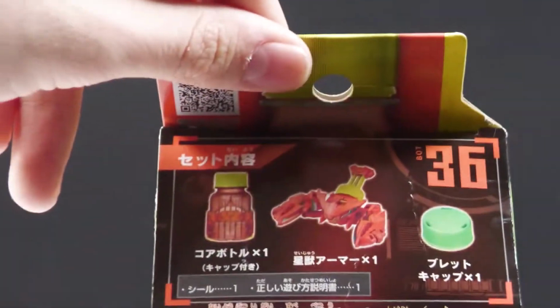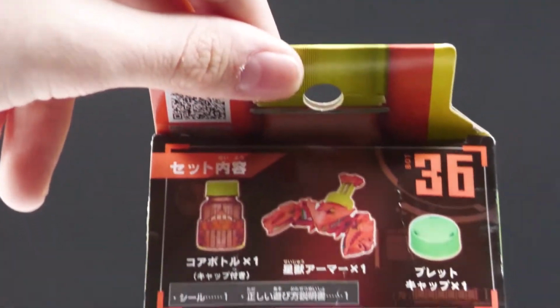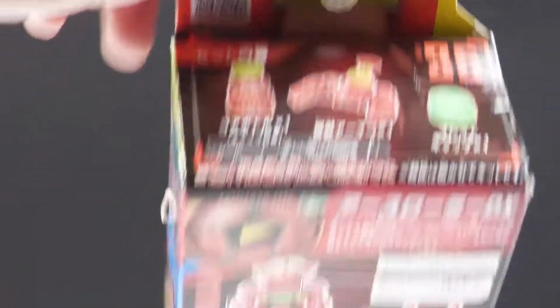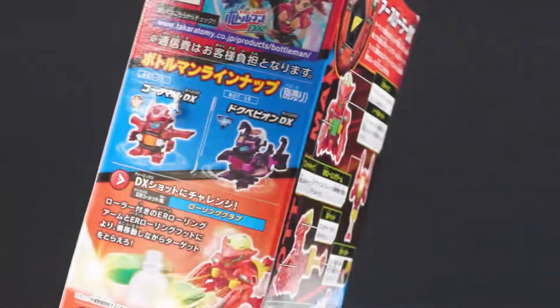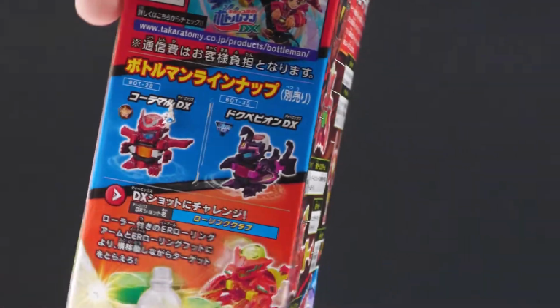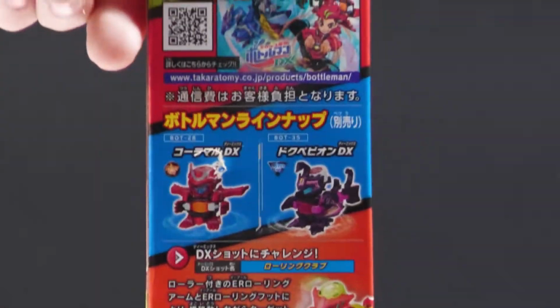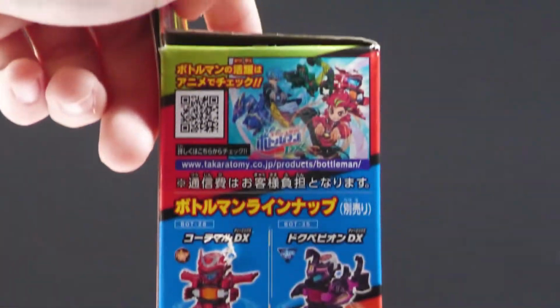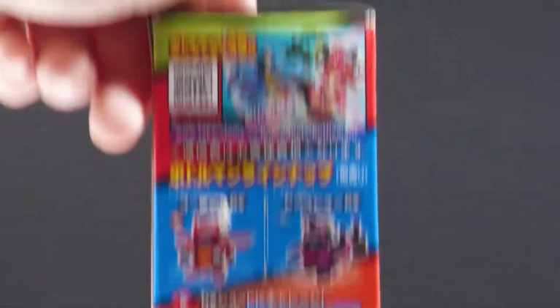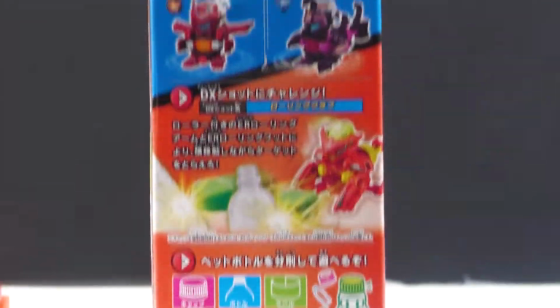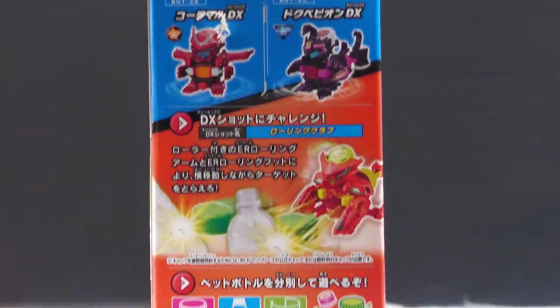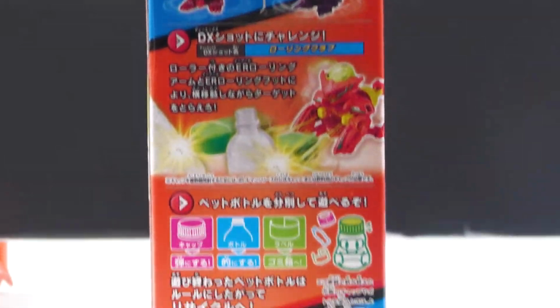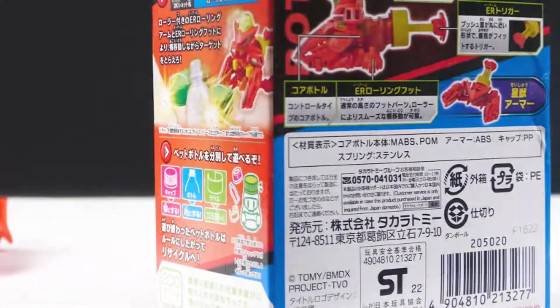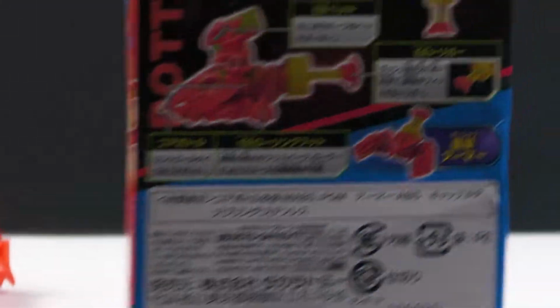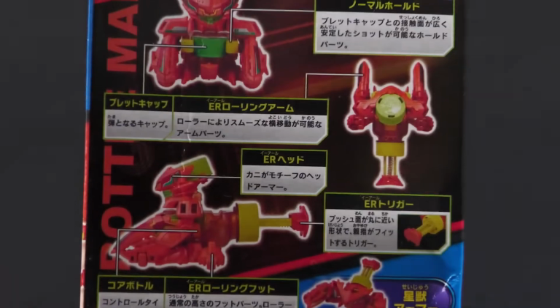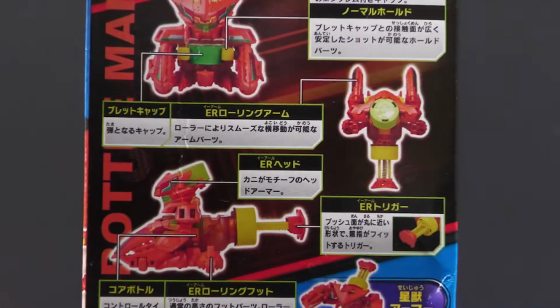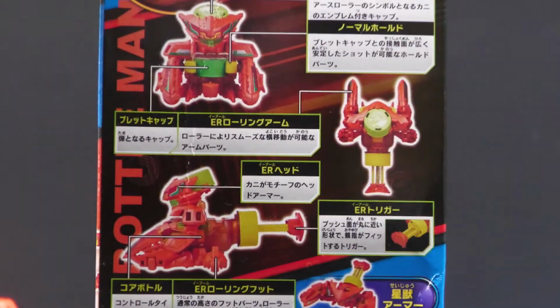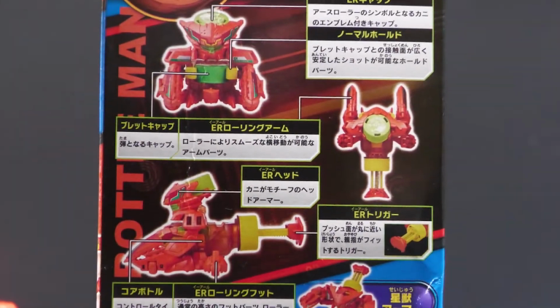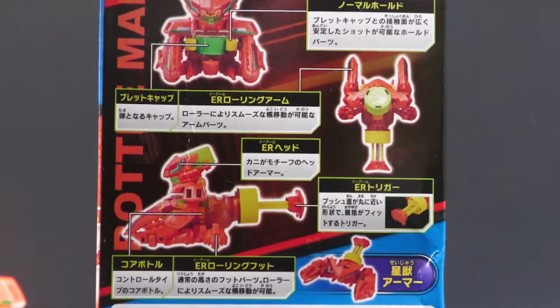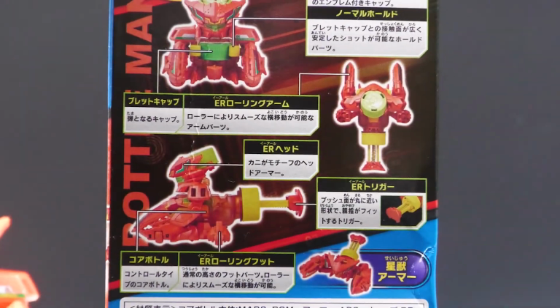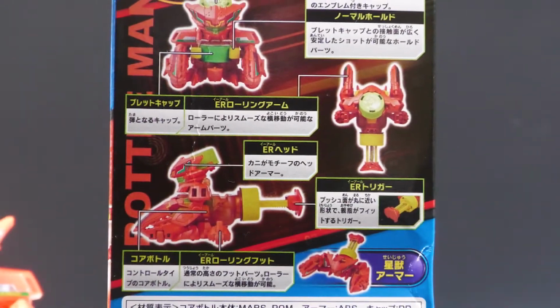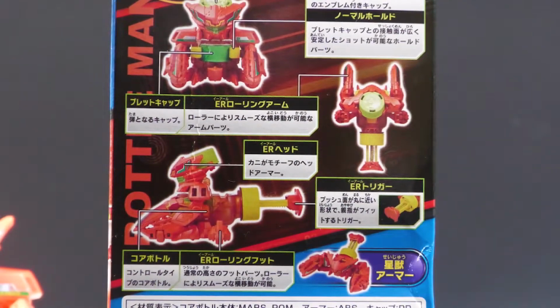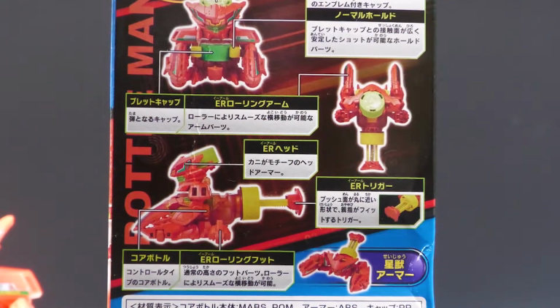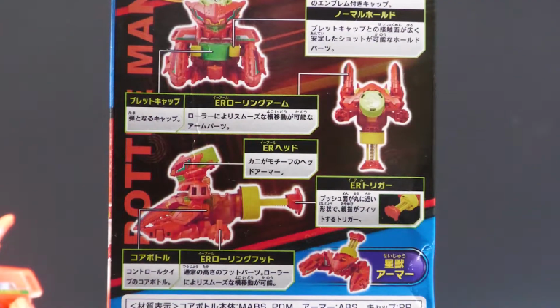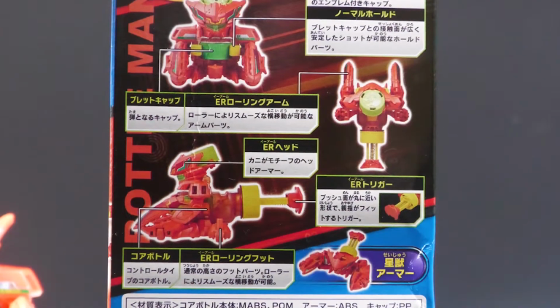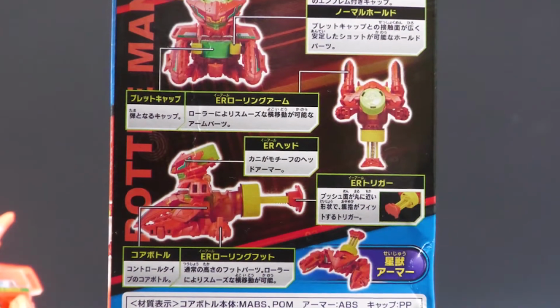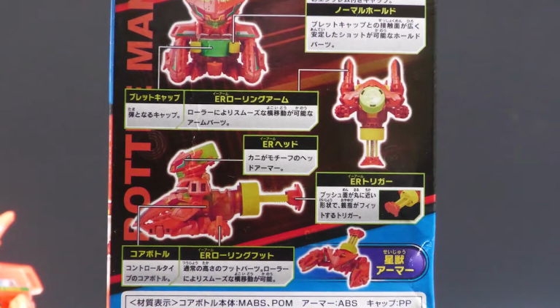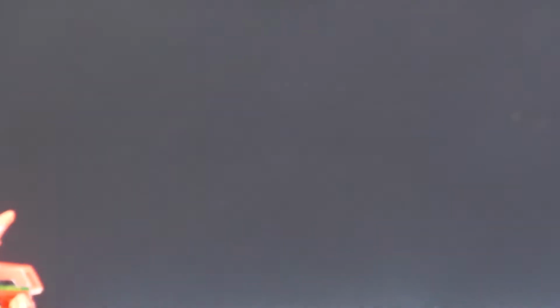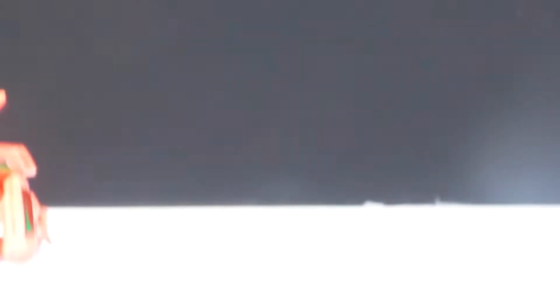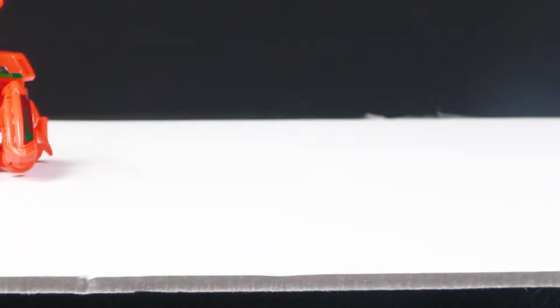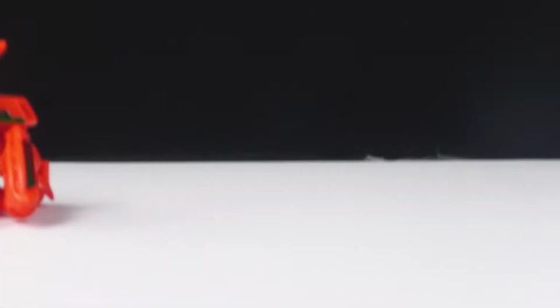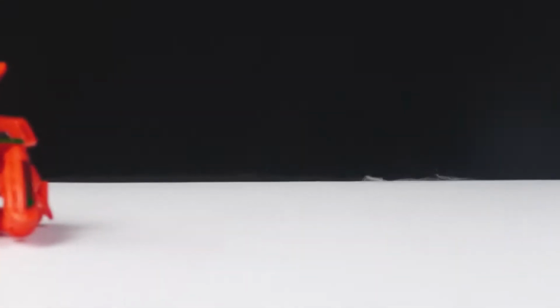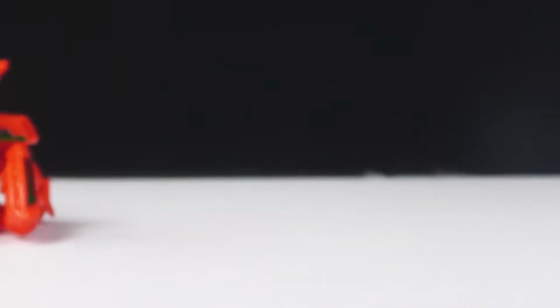I don't know what the drink reference is for this one — honestly, I'm never going to be able to get it. The thing actually has little rollers on it. That's really cute, I like that. All right, let's take a look at the lad.